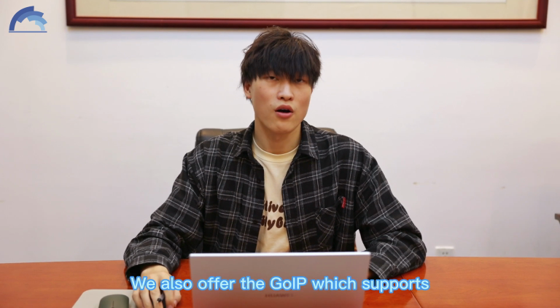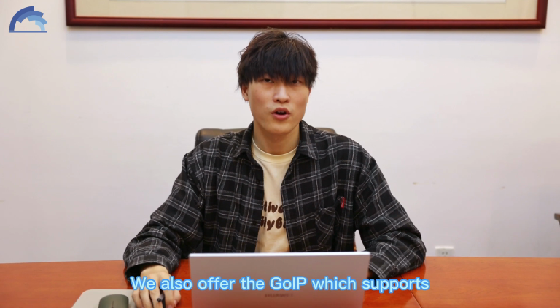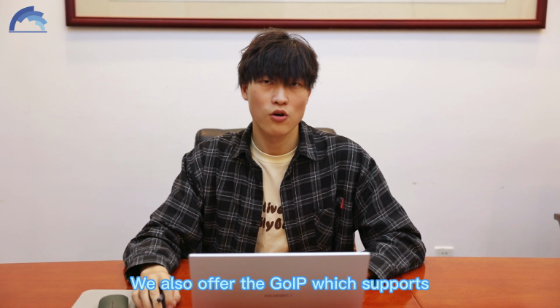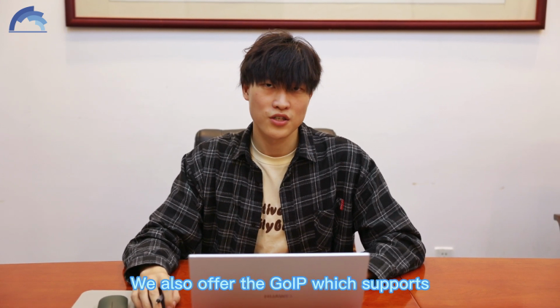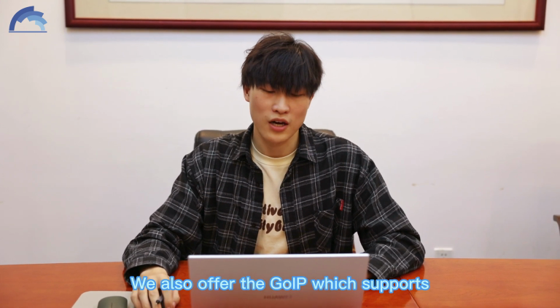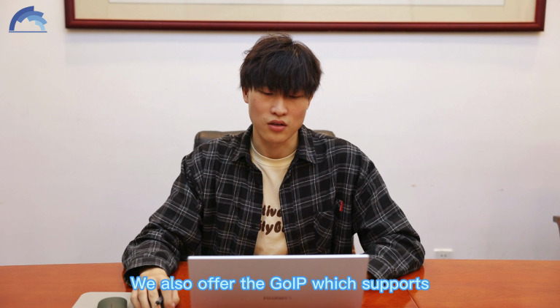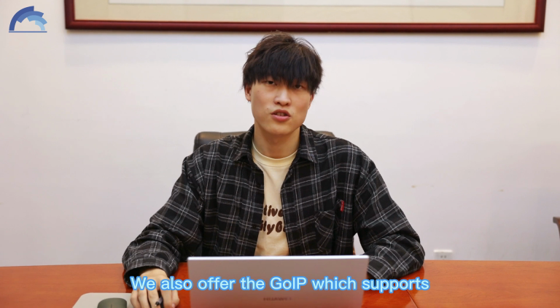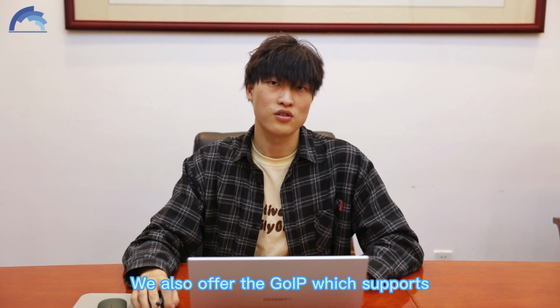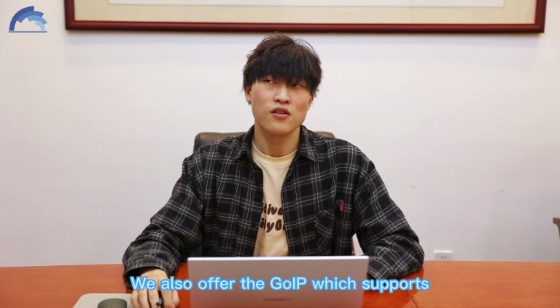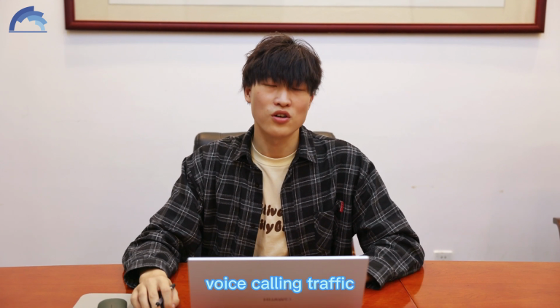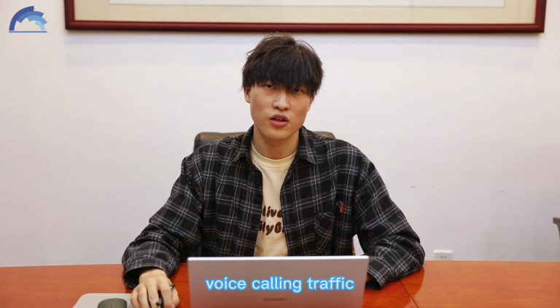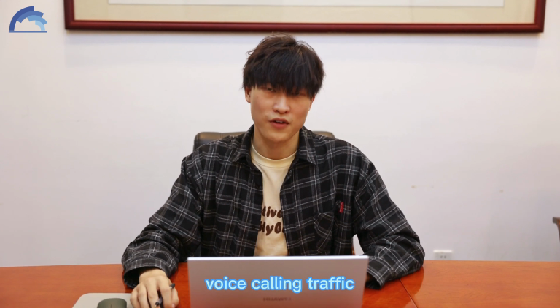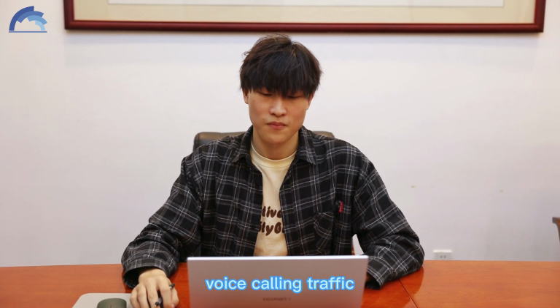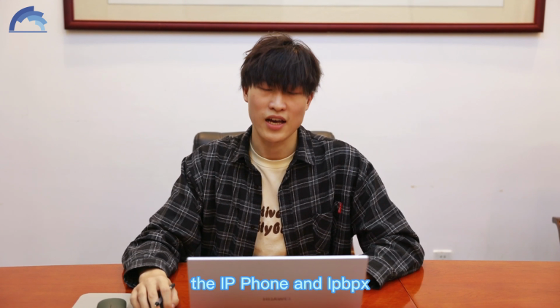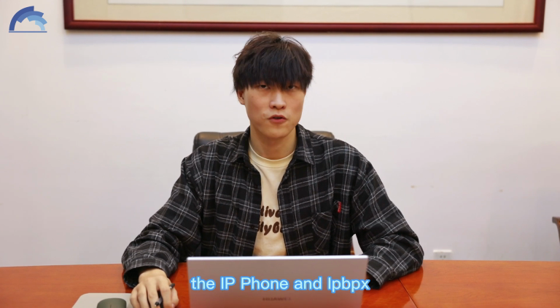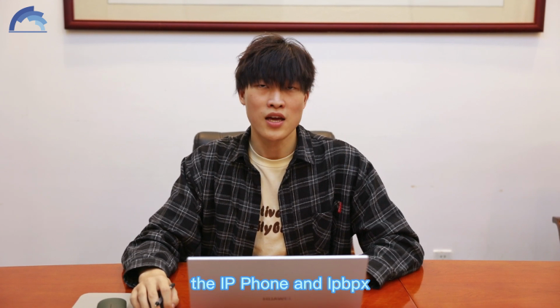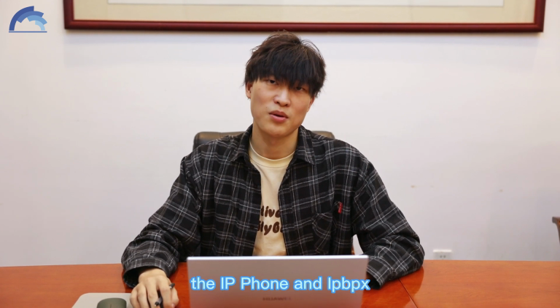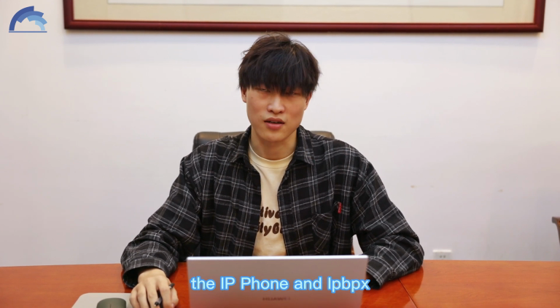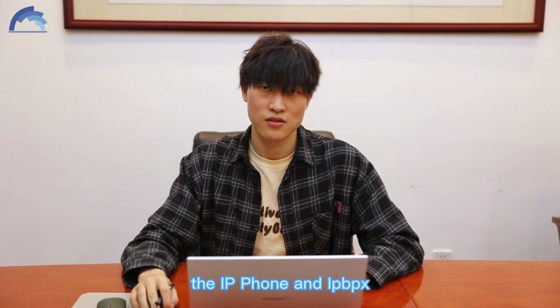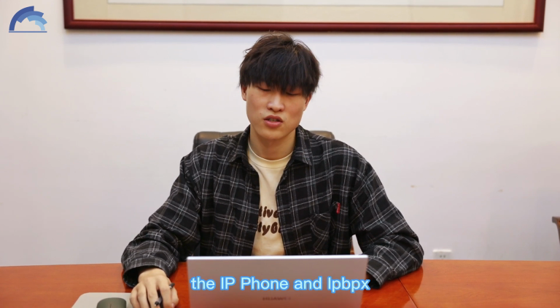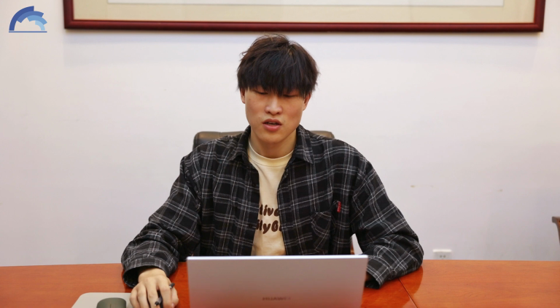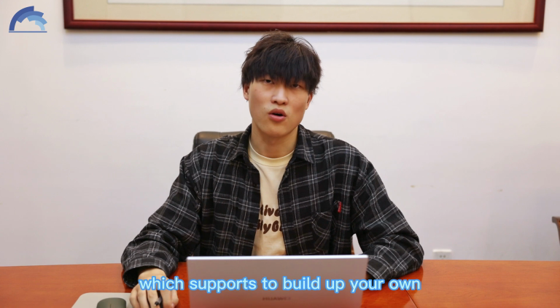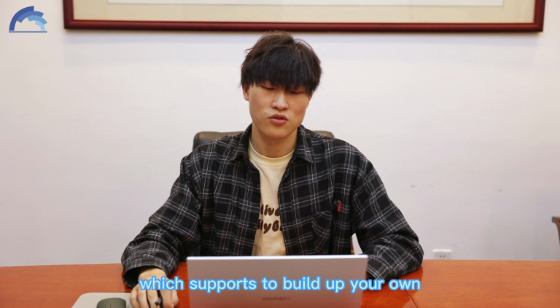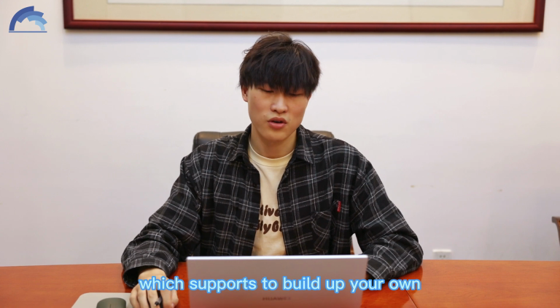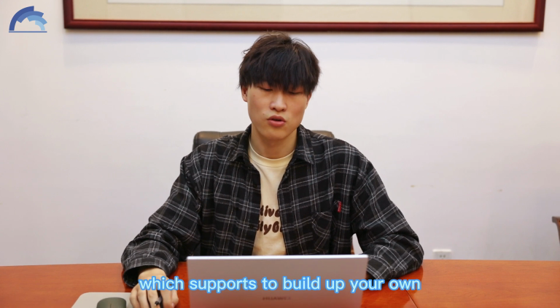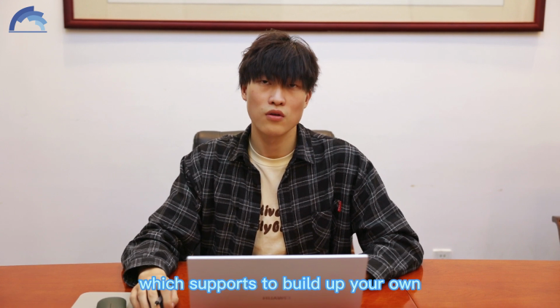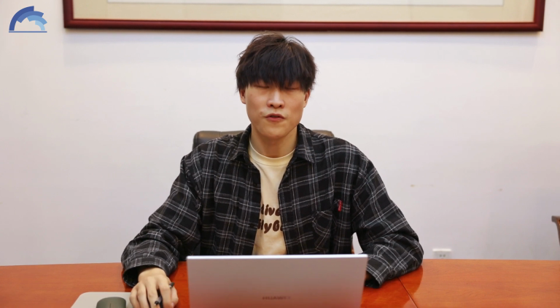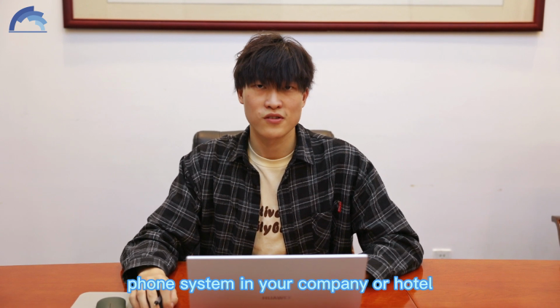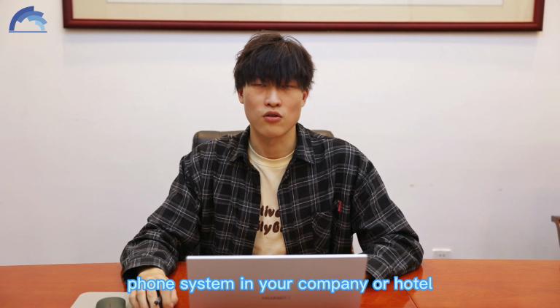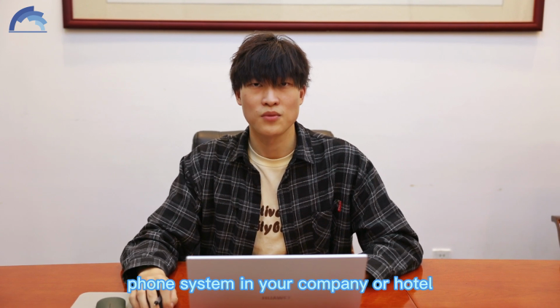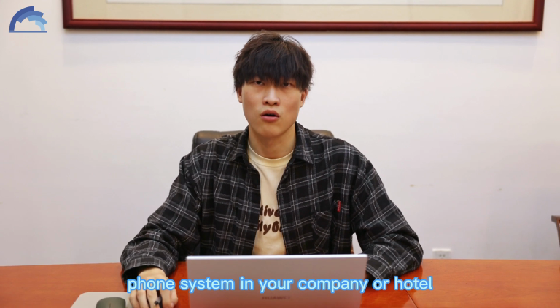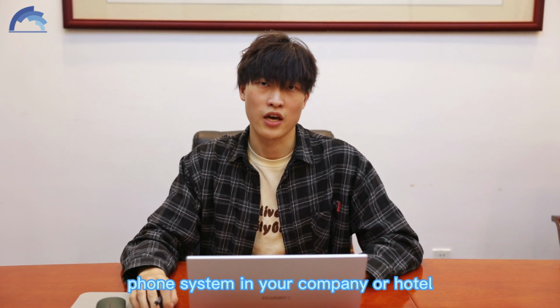We also offer the JOIP, which supports voice calling traffic, the IP Phone and IPBX, which supports building up your own phone system in your company or hotel.